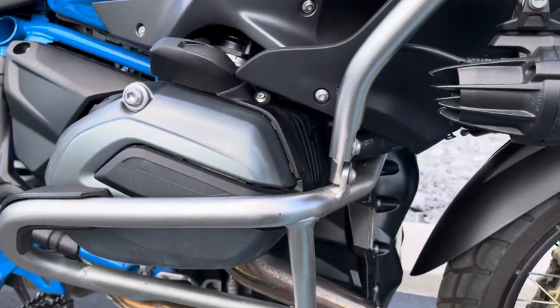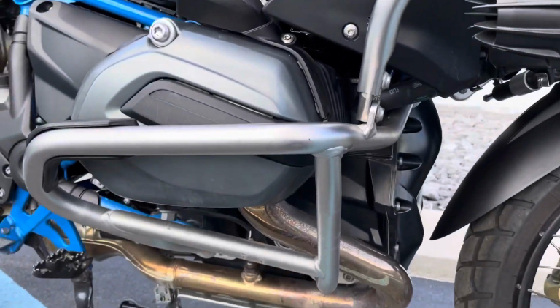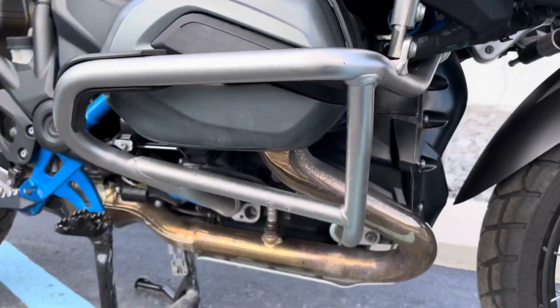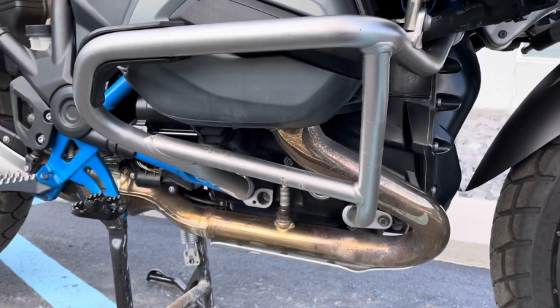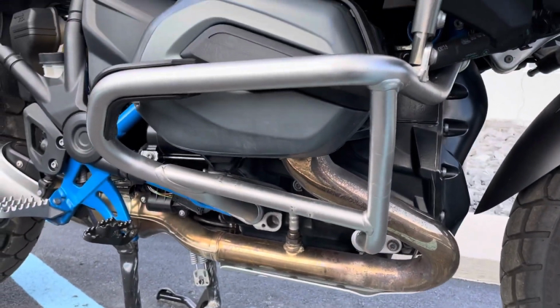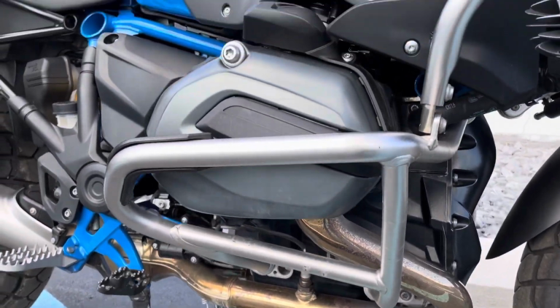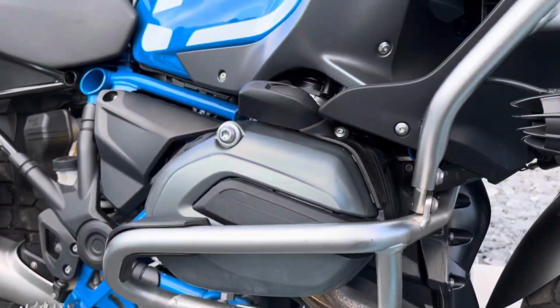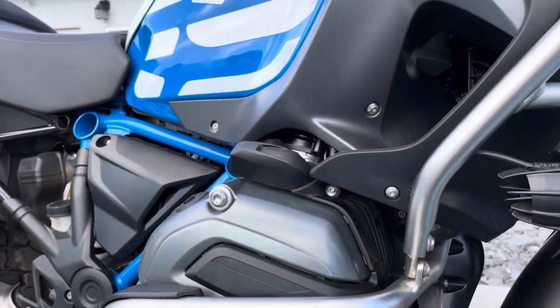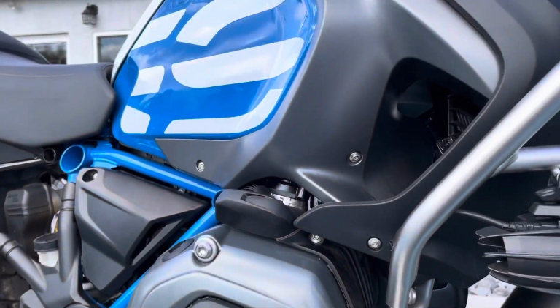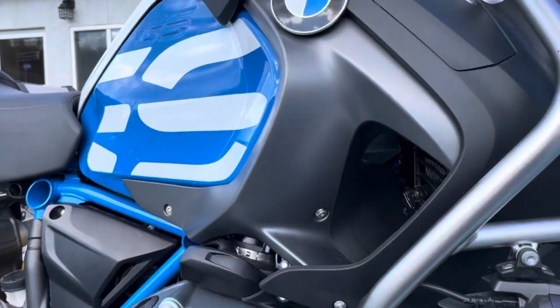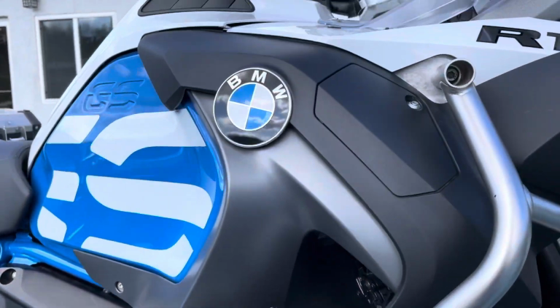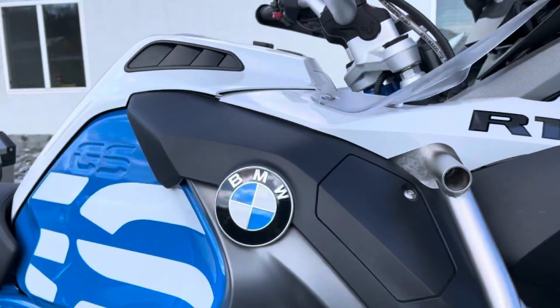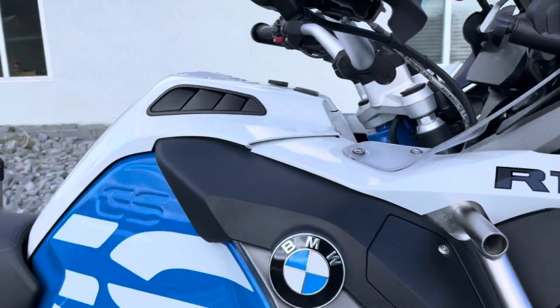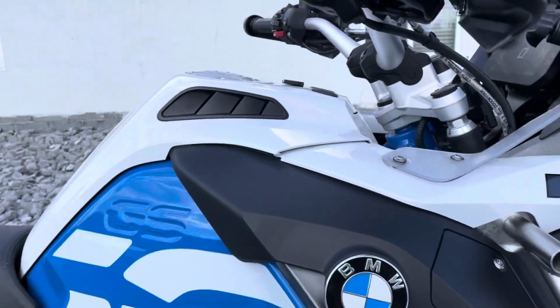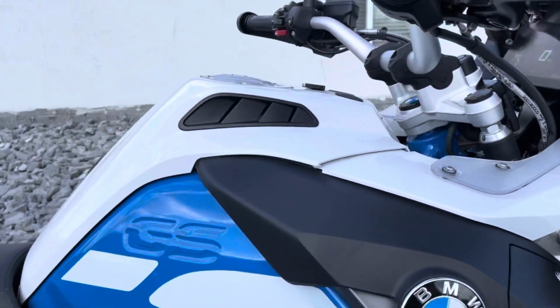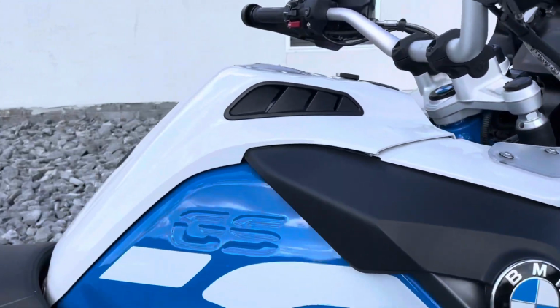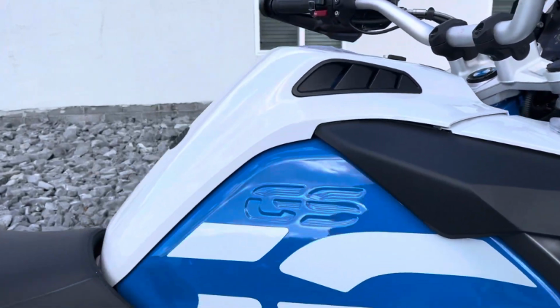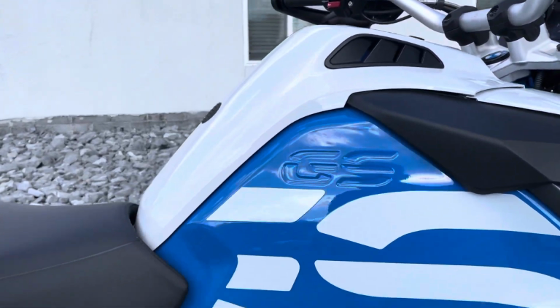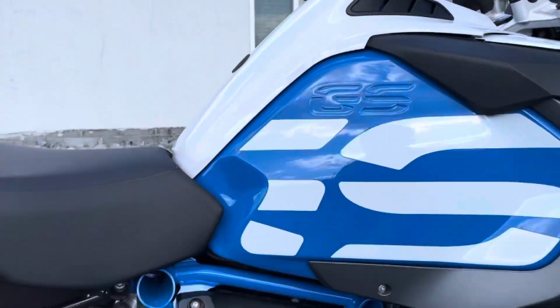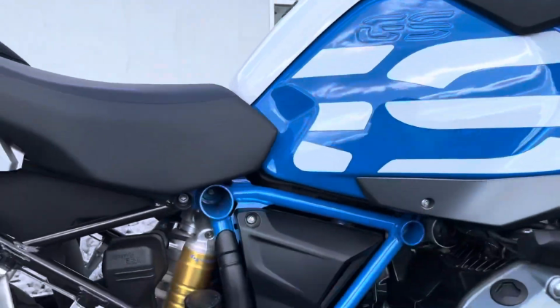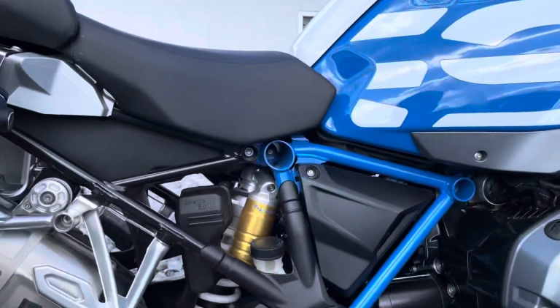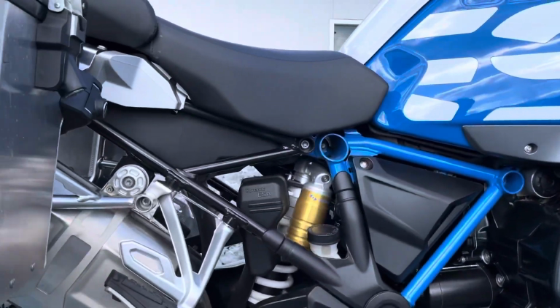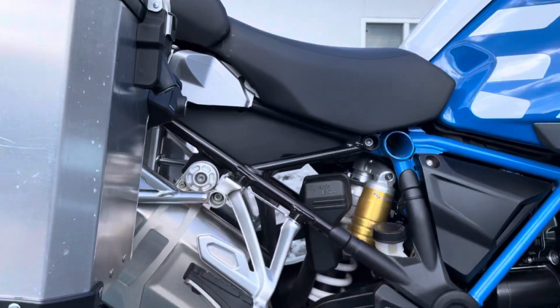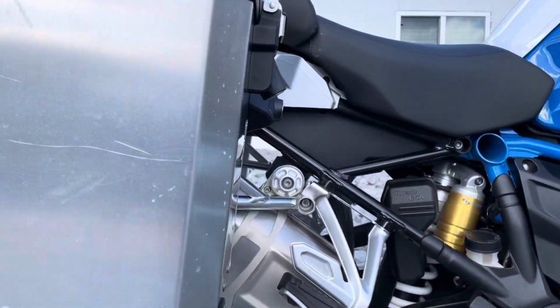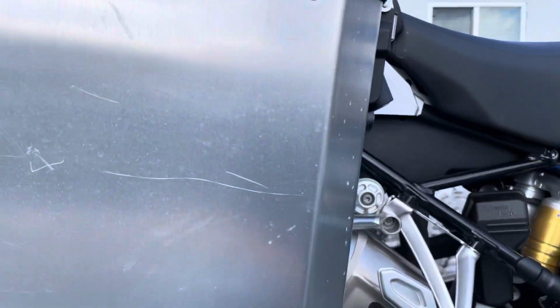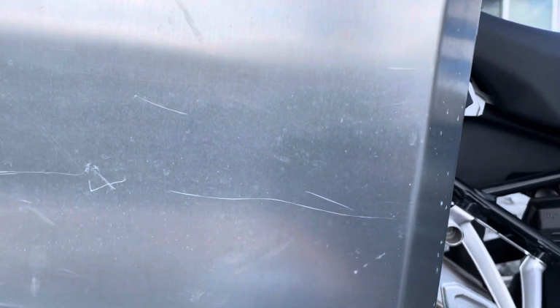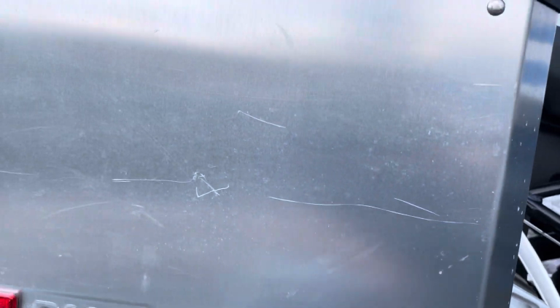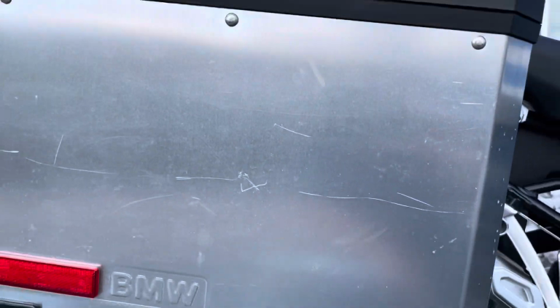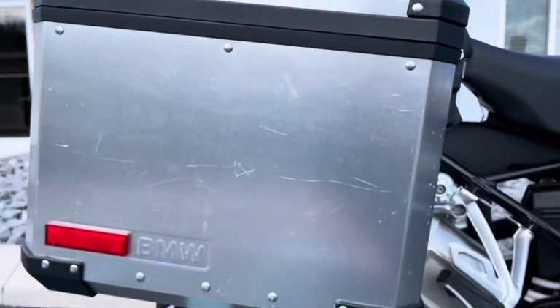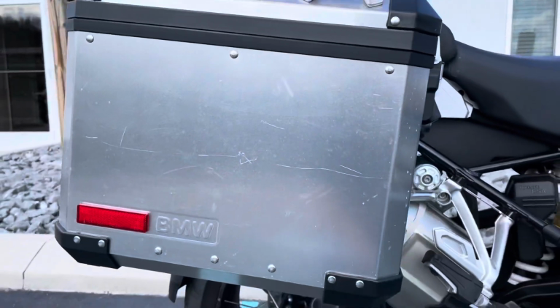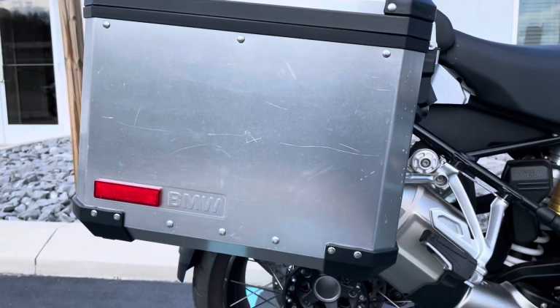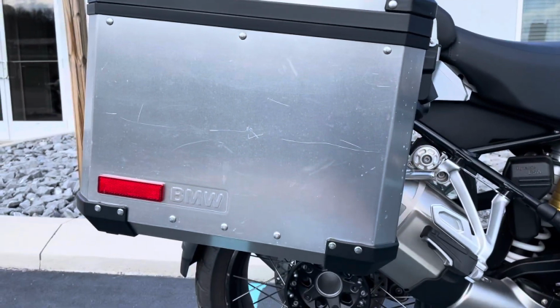Valve cover is clean. Right-hand body of the motorcycle is perfect — just a couple of light scratches on the right-hand bag, but no dents.